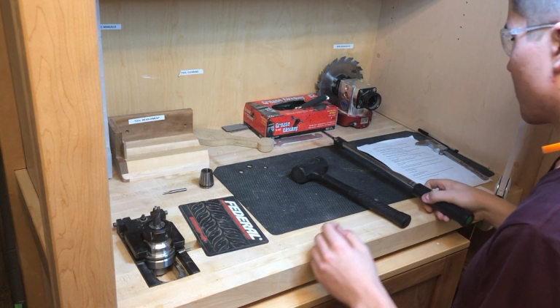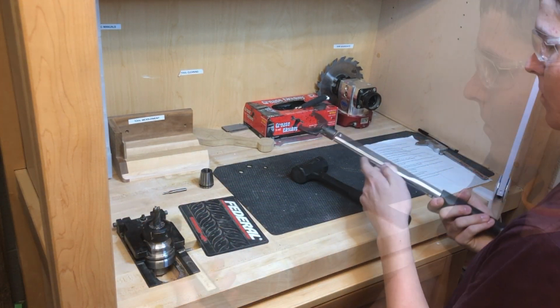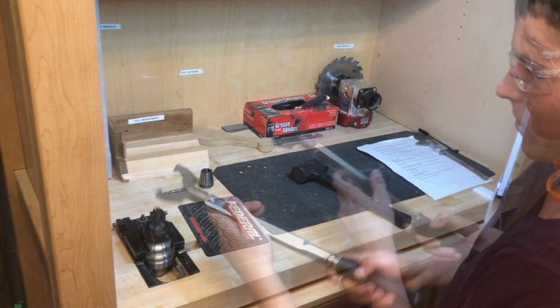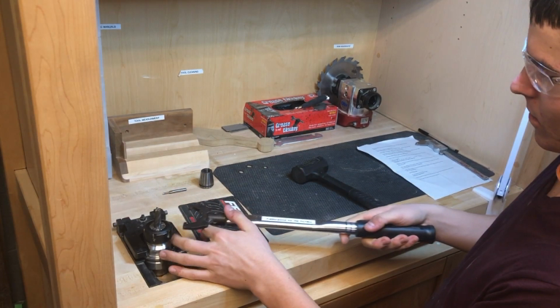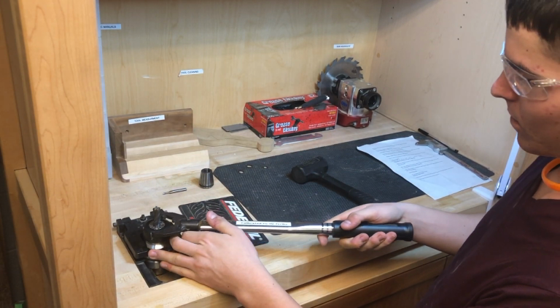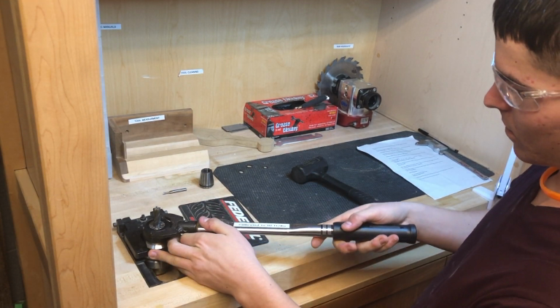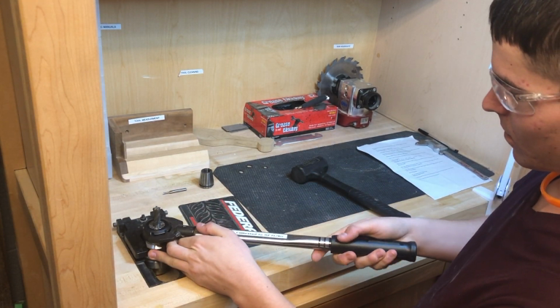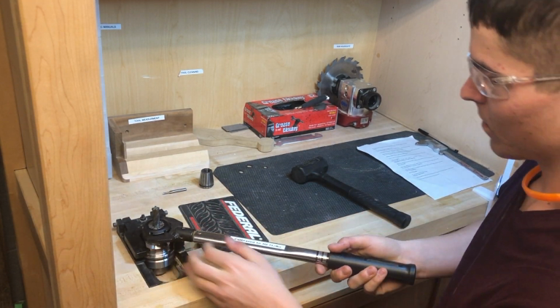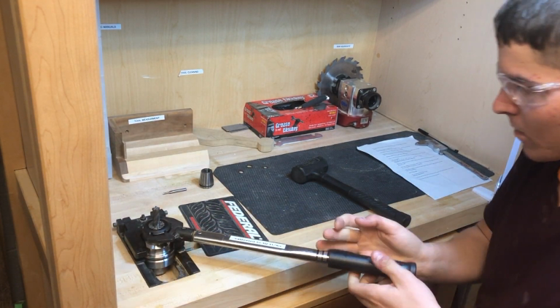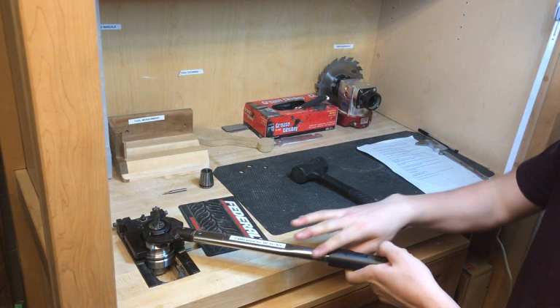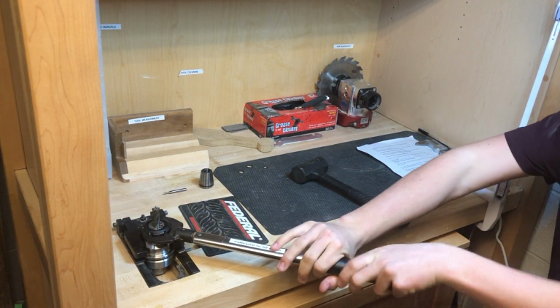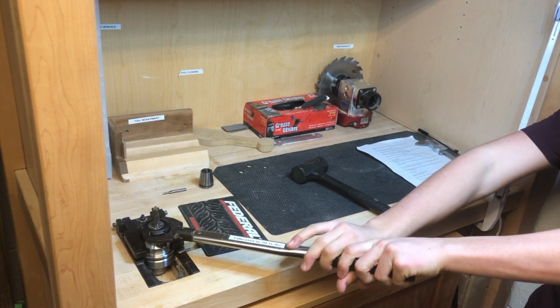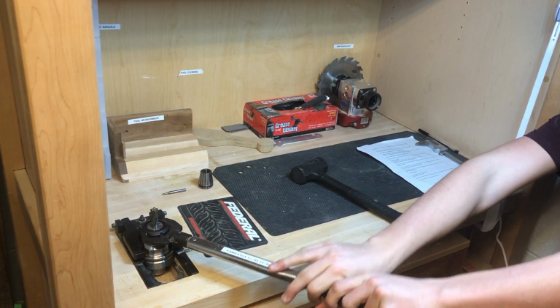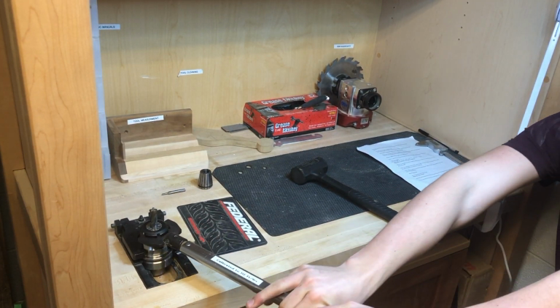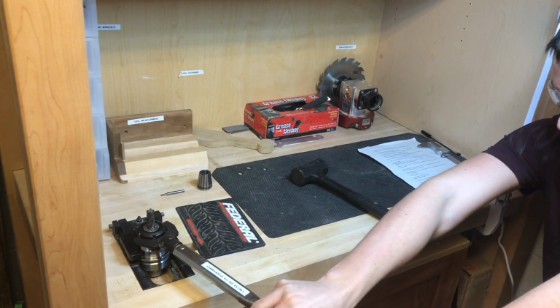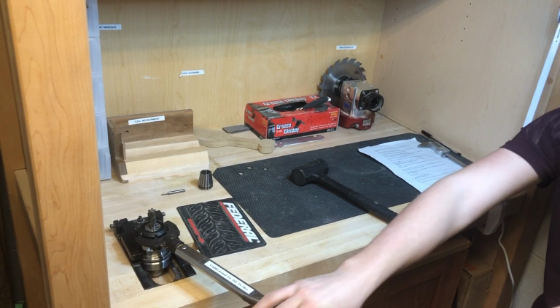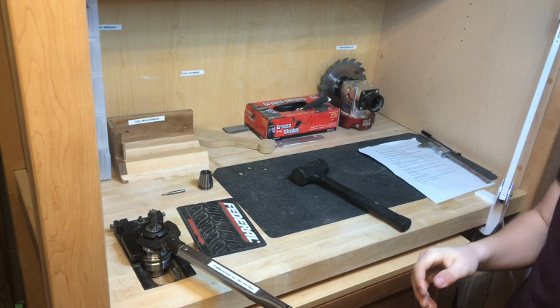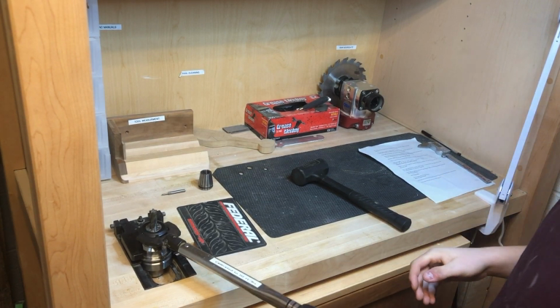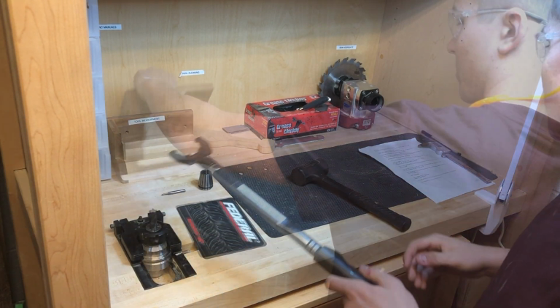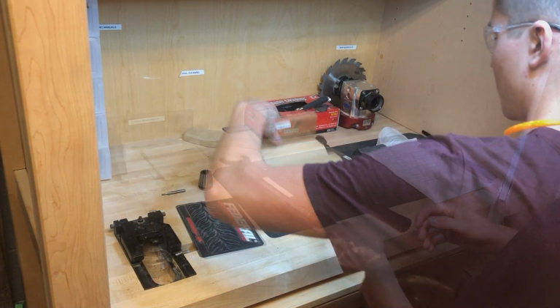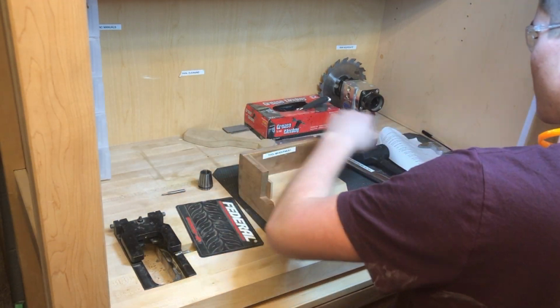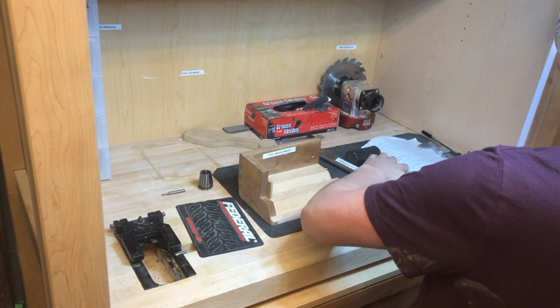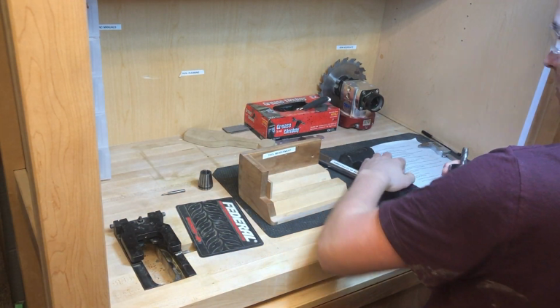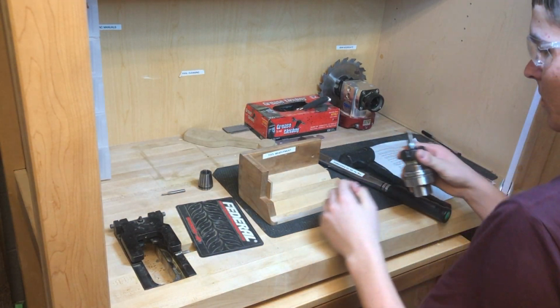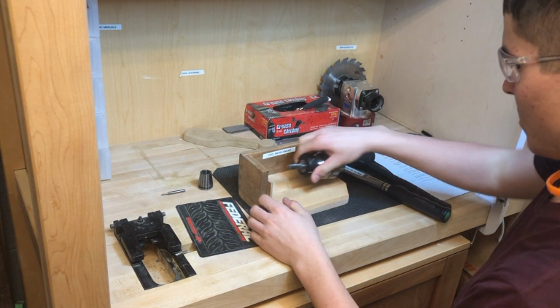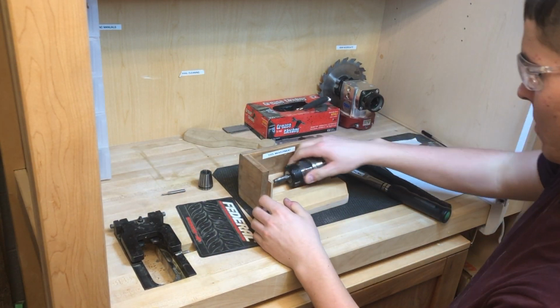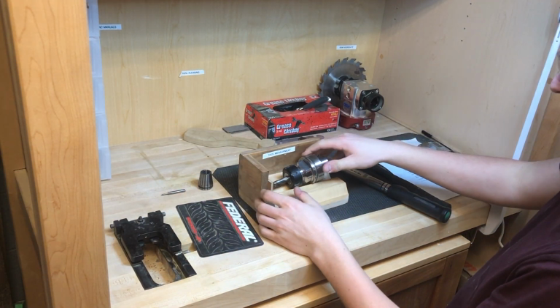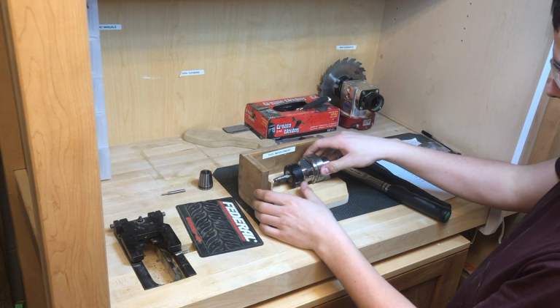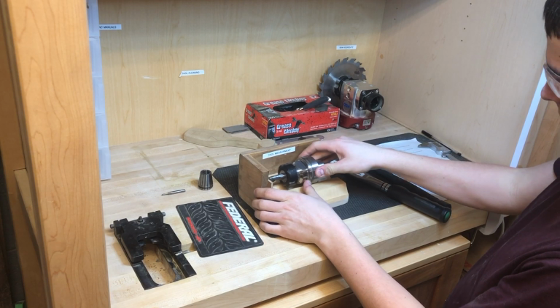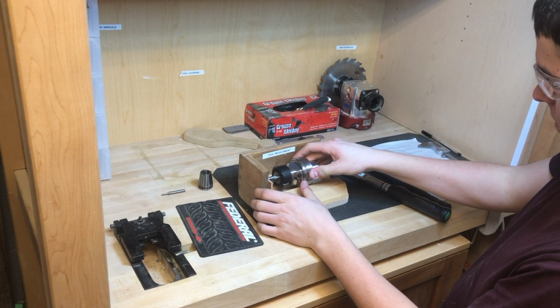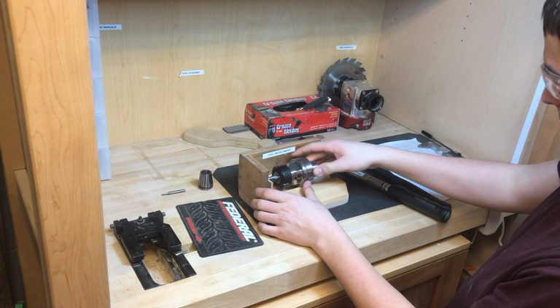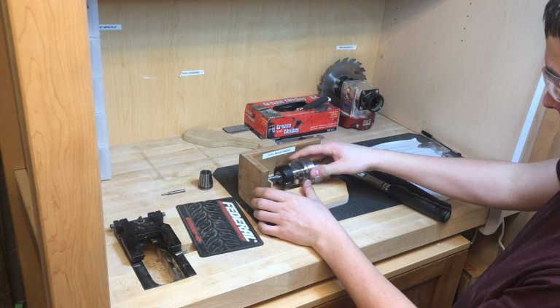Now grab the torque wrench, which is set to 112 foot-pounds, and tighten the nut with the arrow pointed in the direction you're pushing. Now we need to measure the approximate length of the bit using calipers so we can put it in the software.